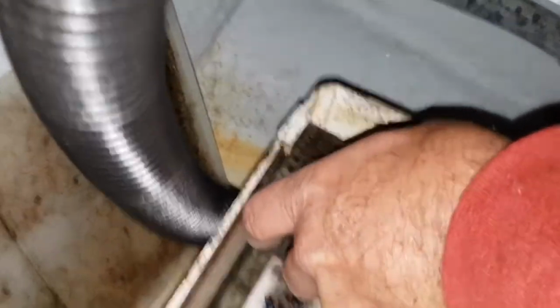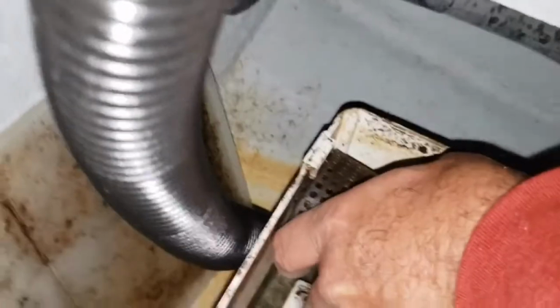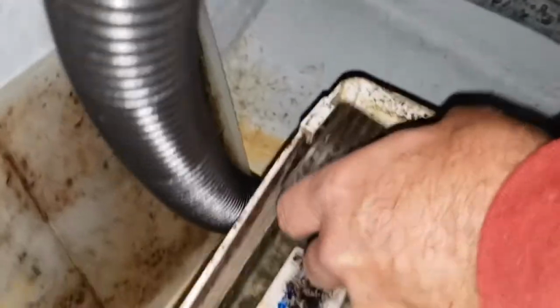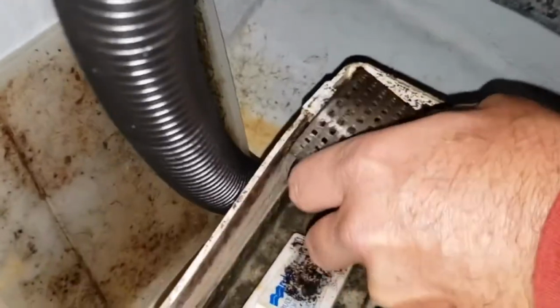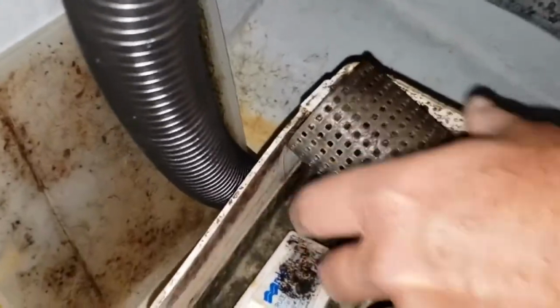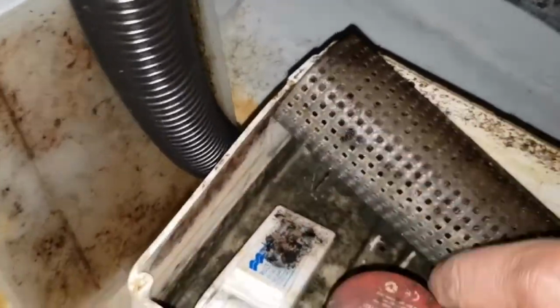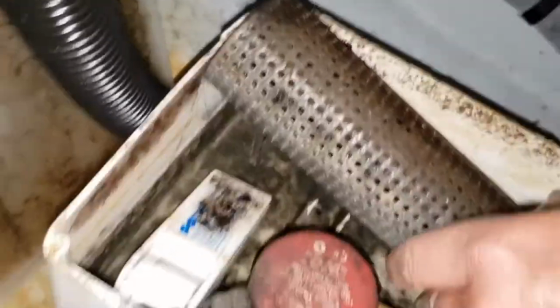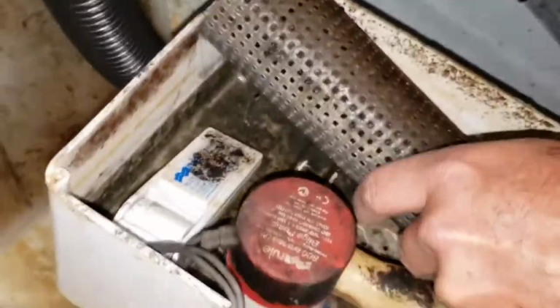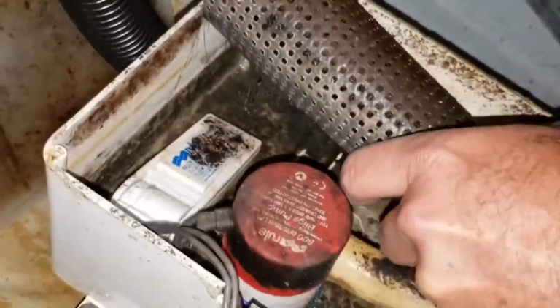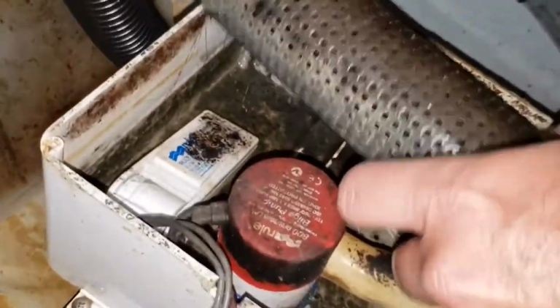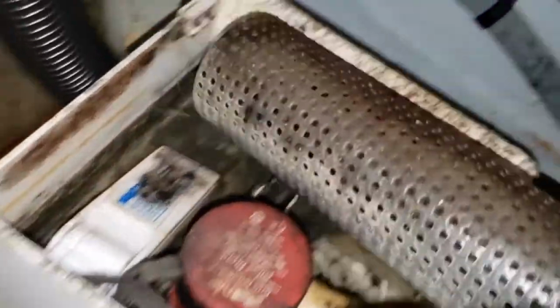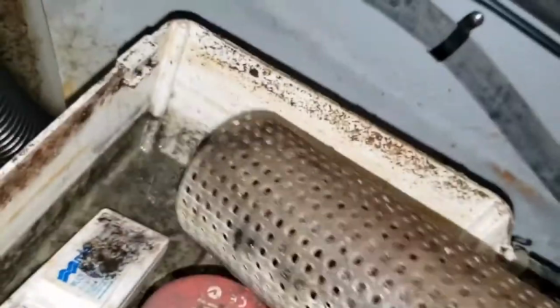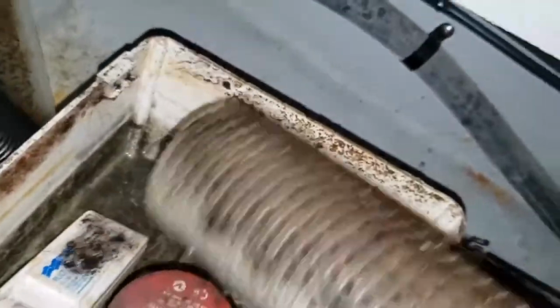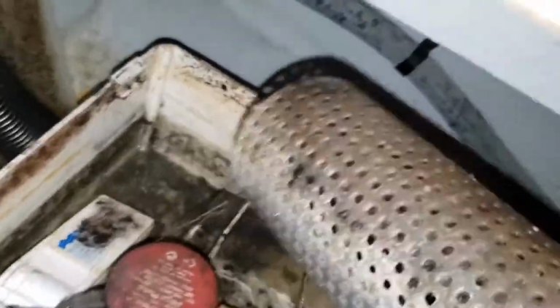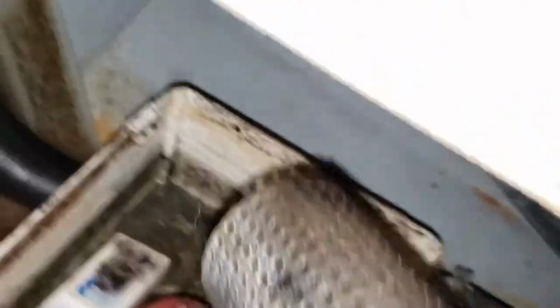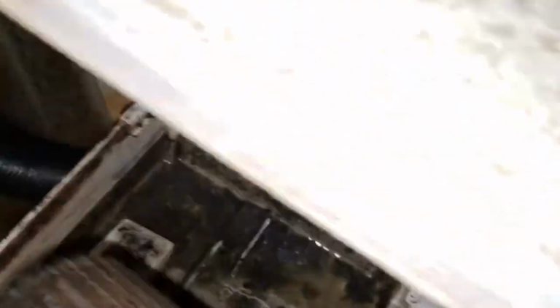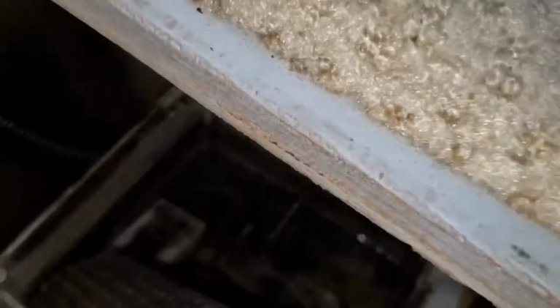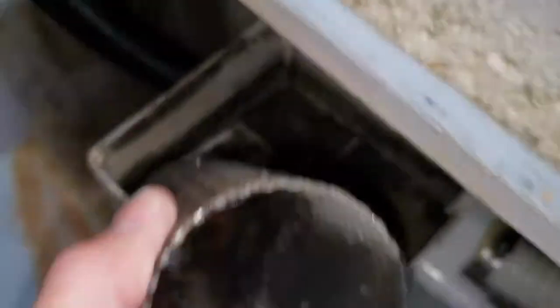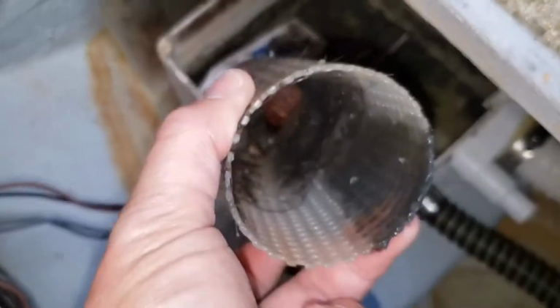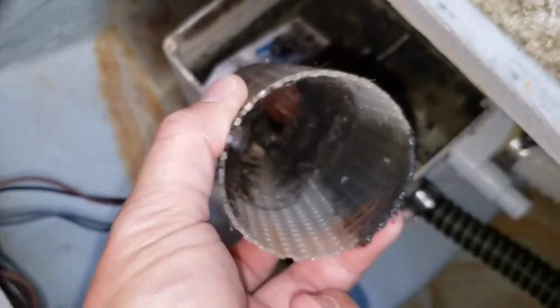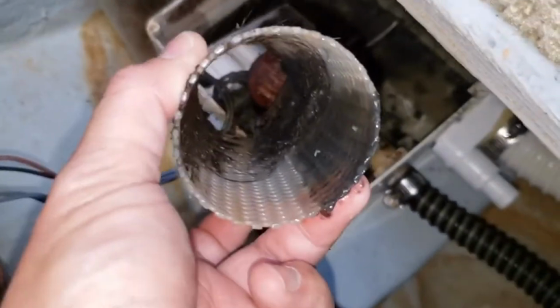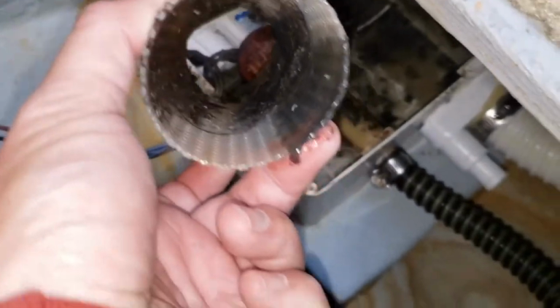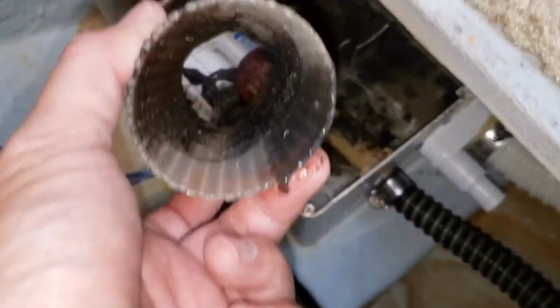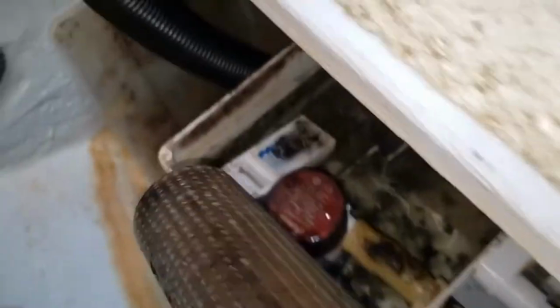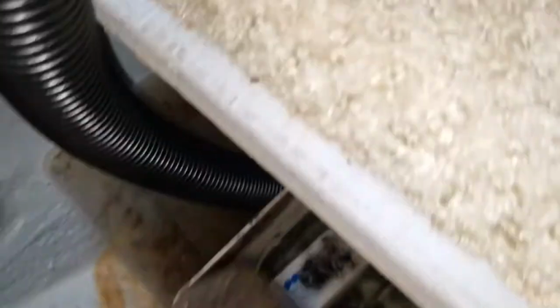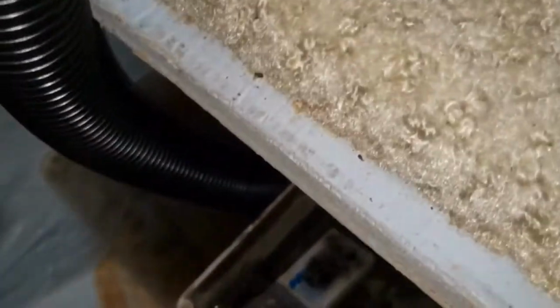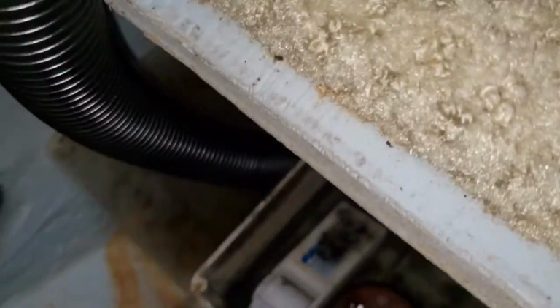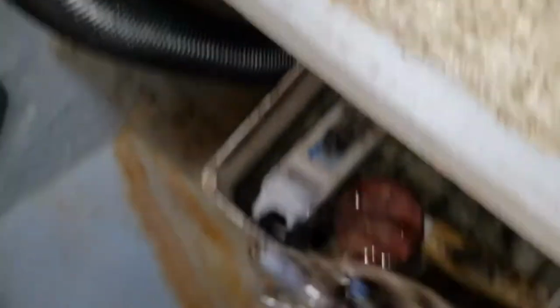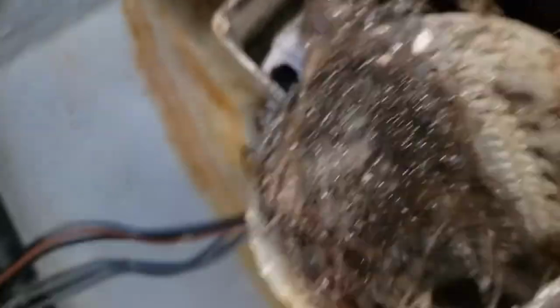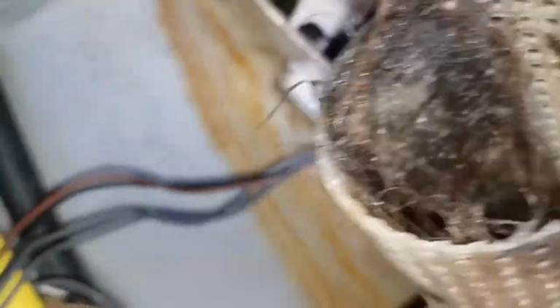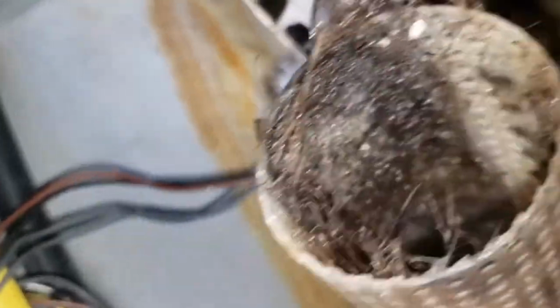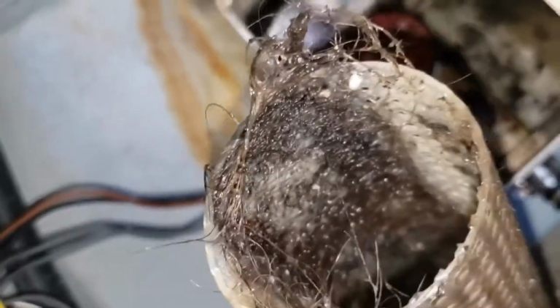The filter screen is just friction fit underneath two tabs. You could easily pull it out for inspection and cleaning. This one was in pretty bad shape.